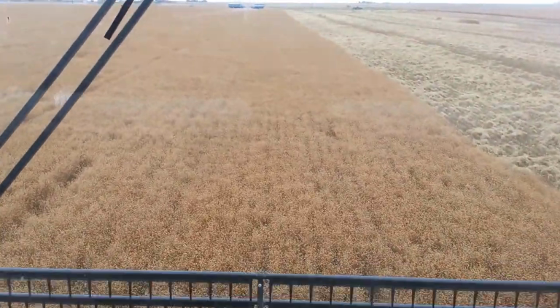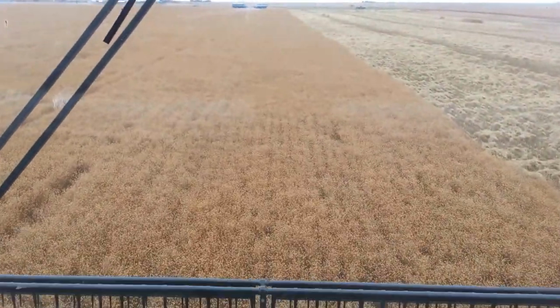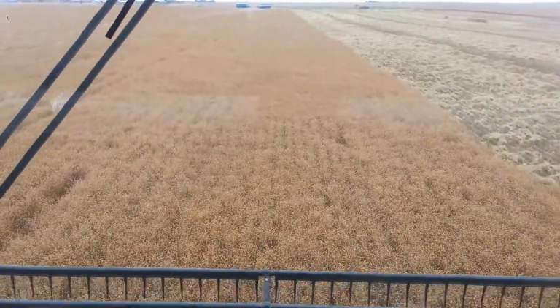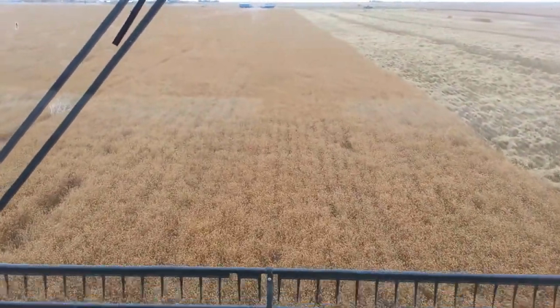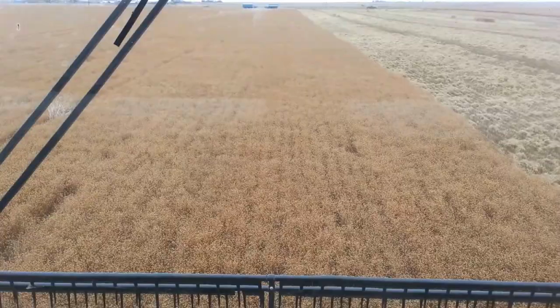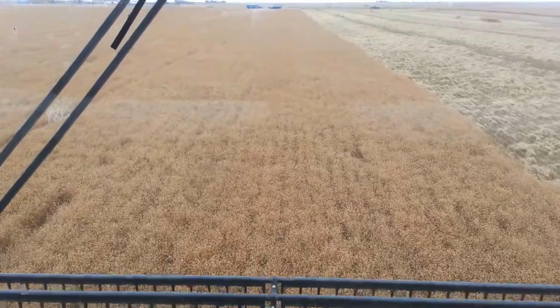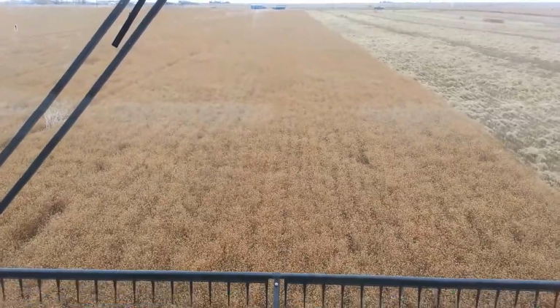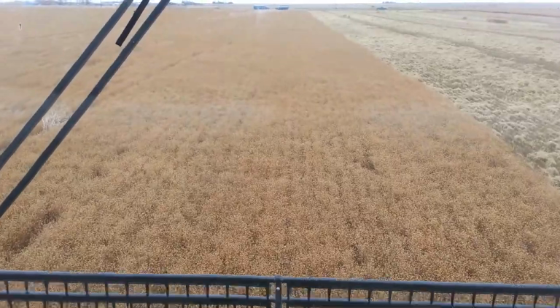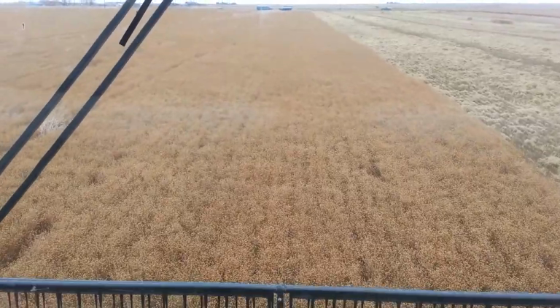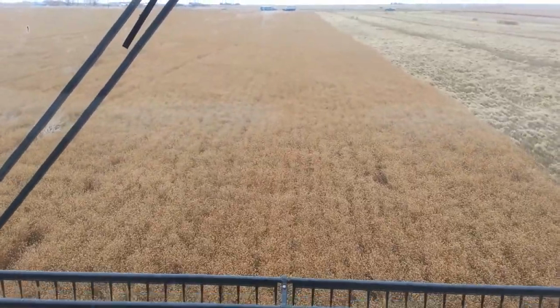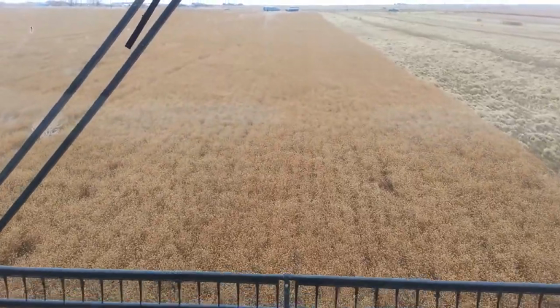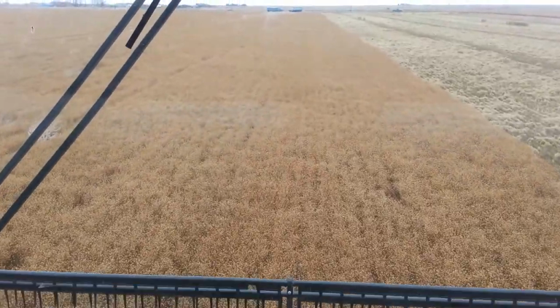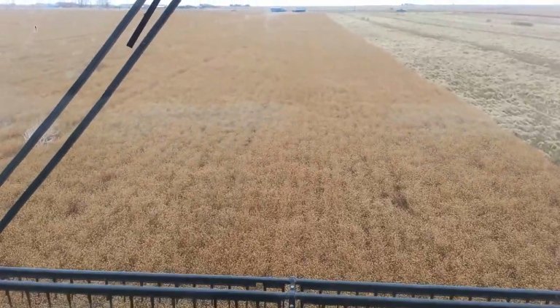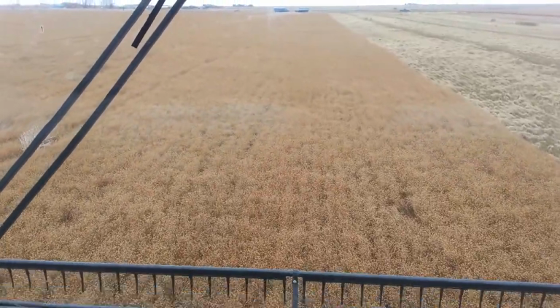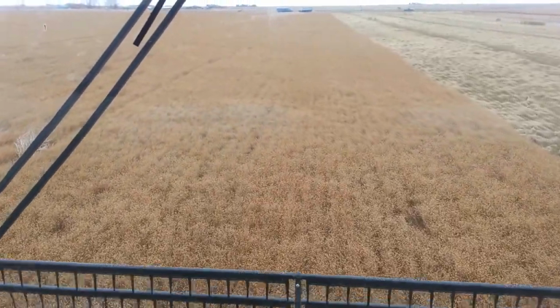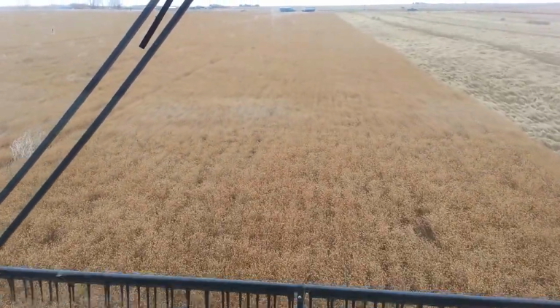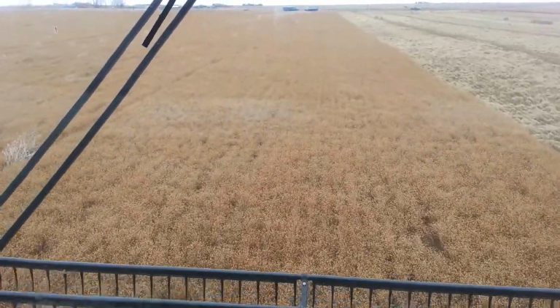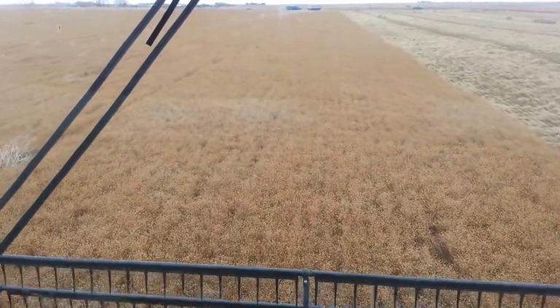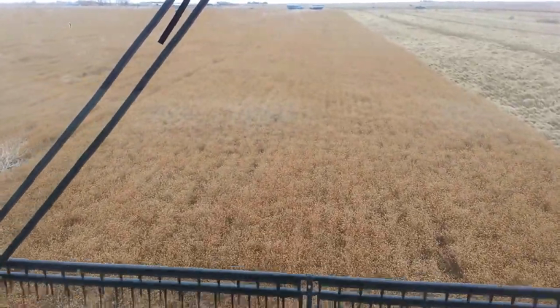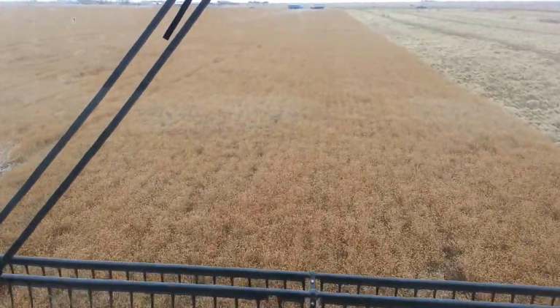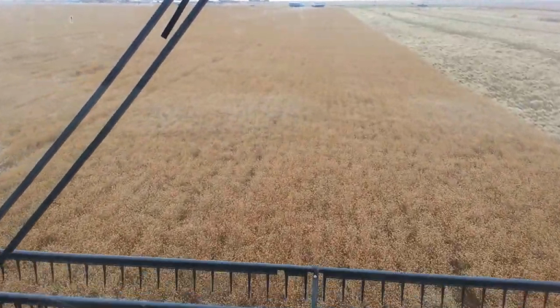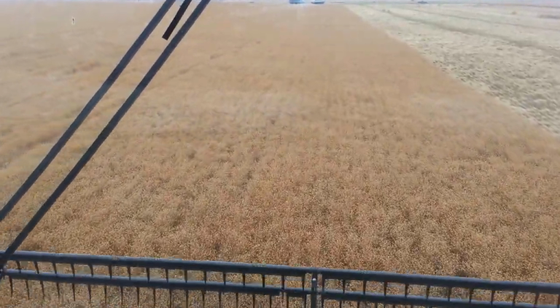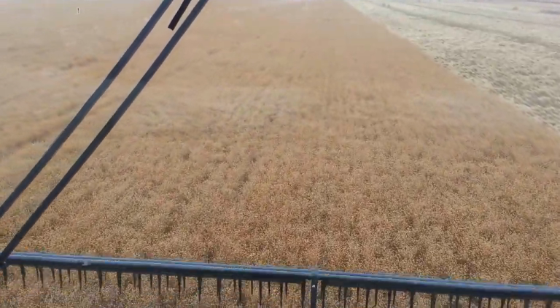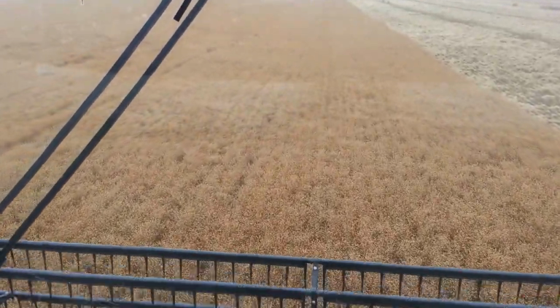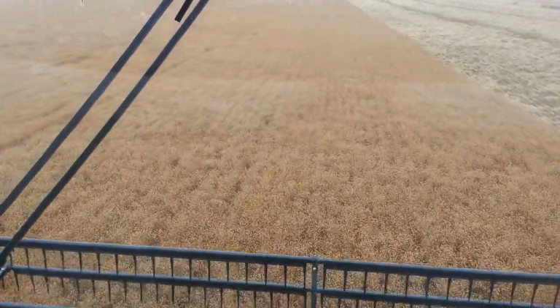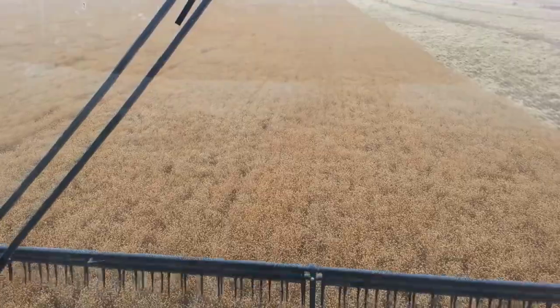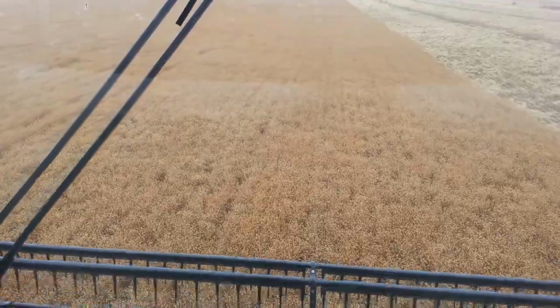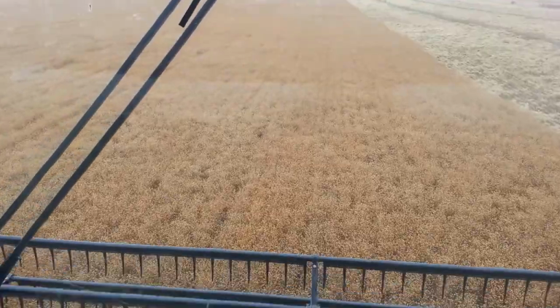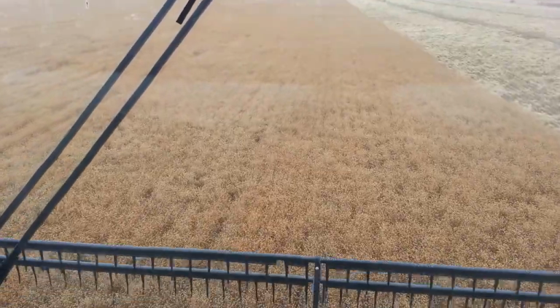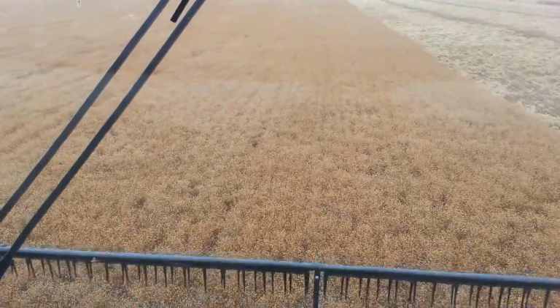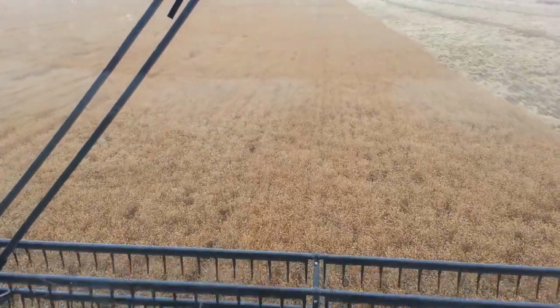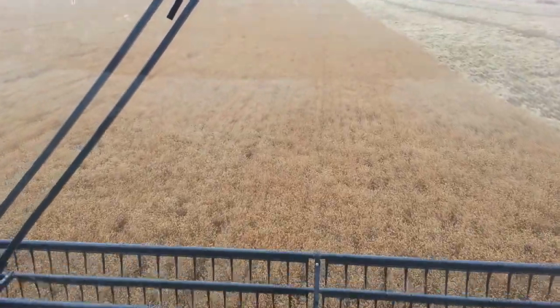There'll be more coming up on a virtual crop tour a little bit more in-depth, but I just wanted to give you a preview of what this looks like.